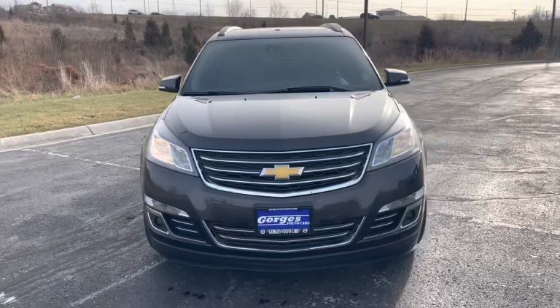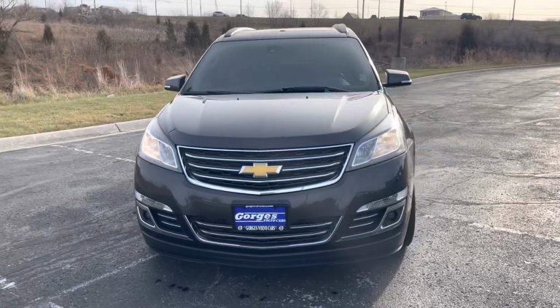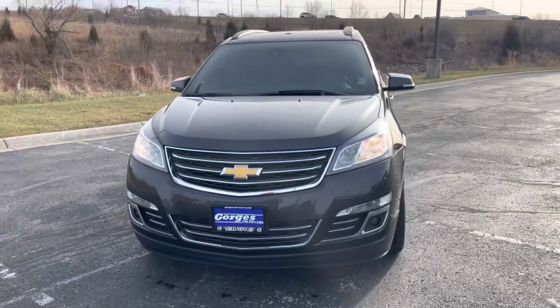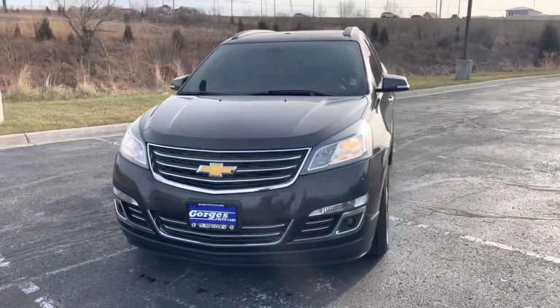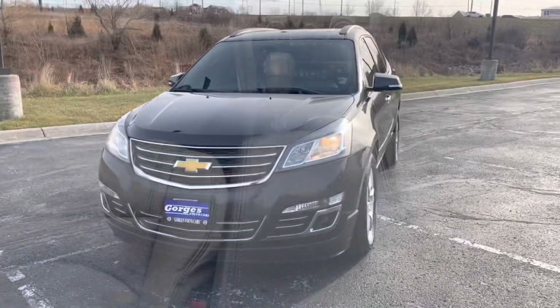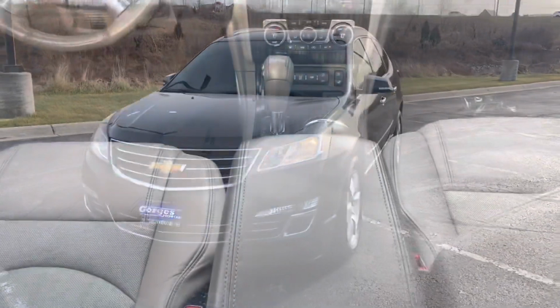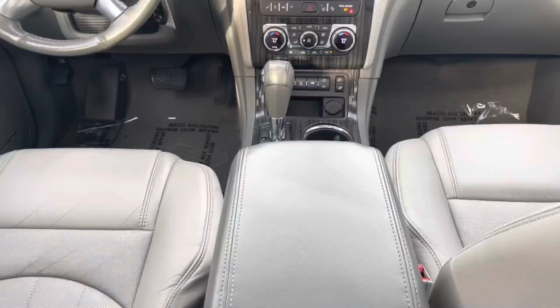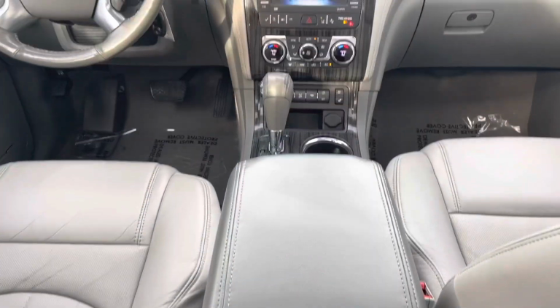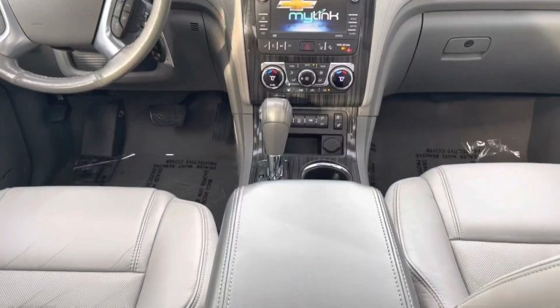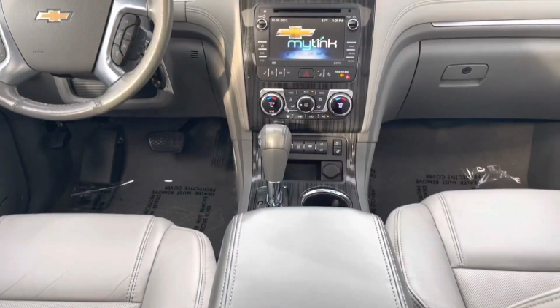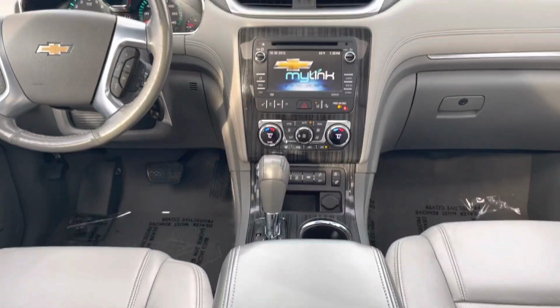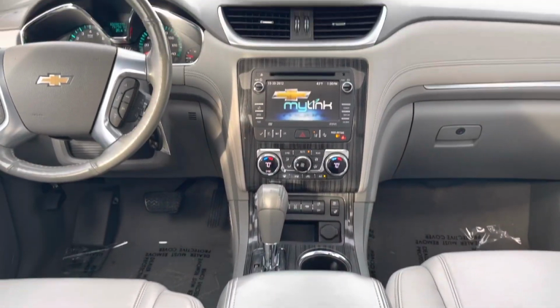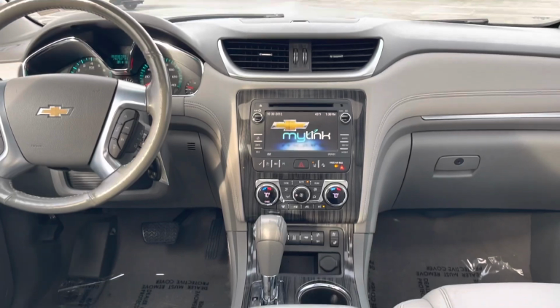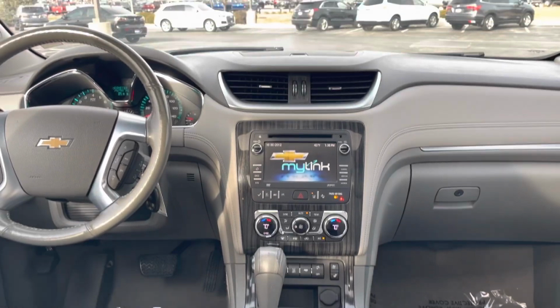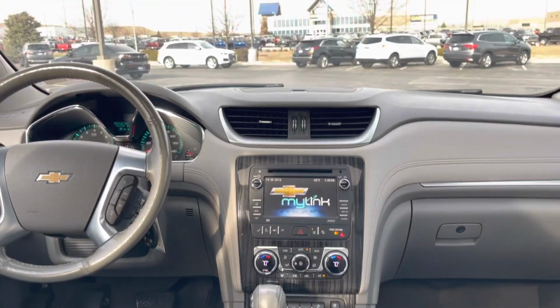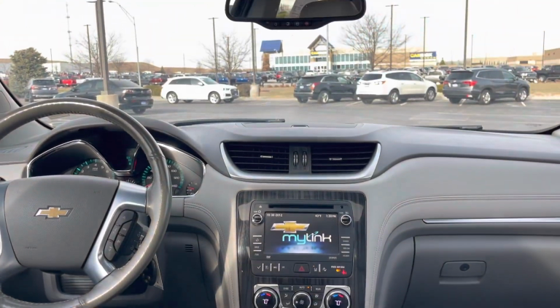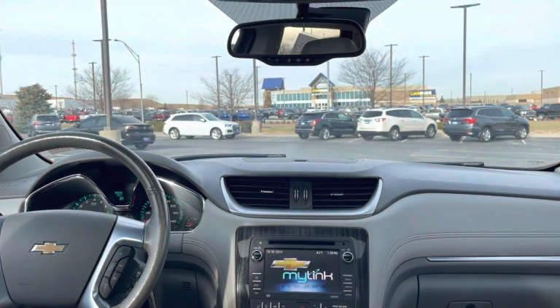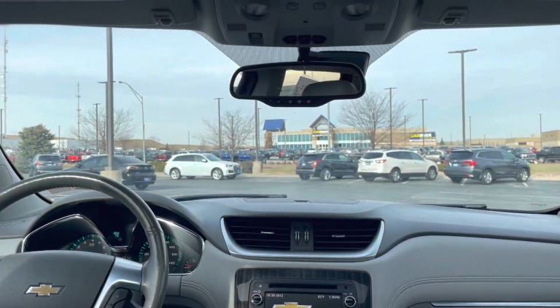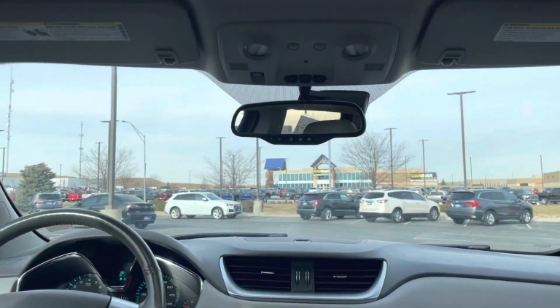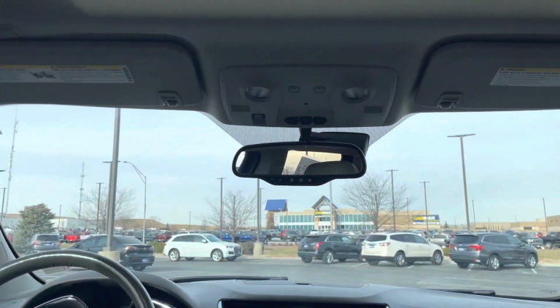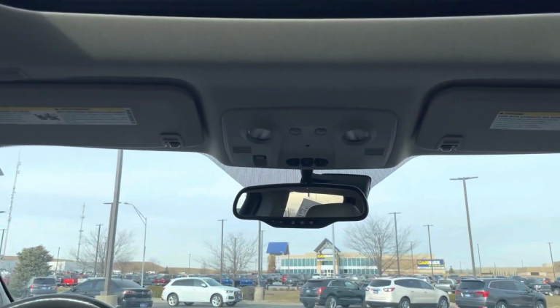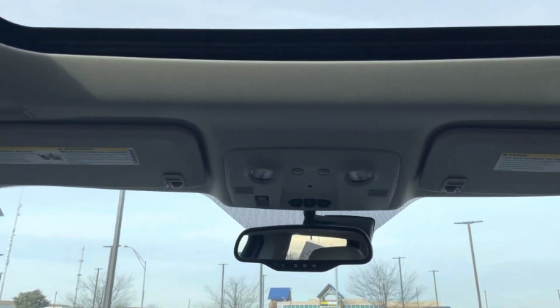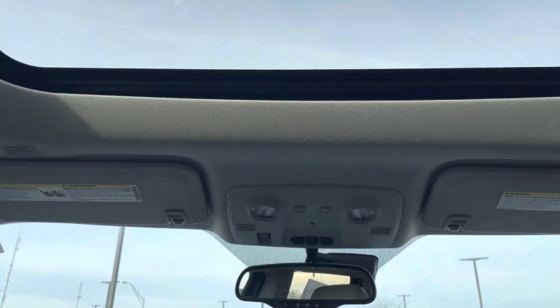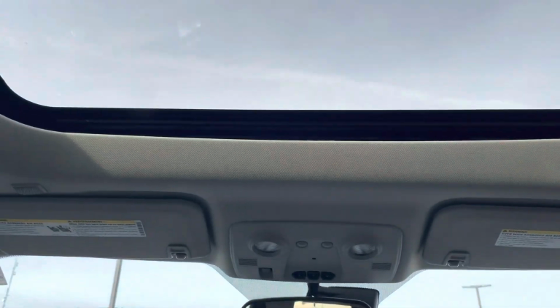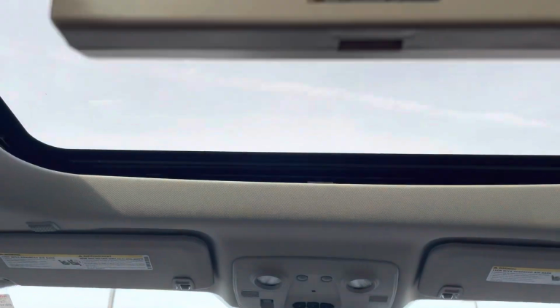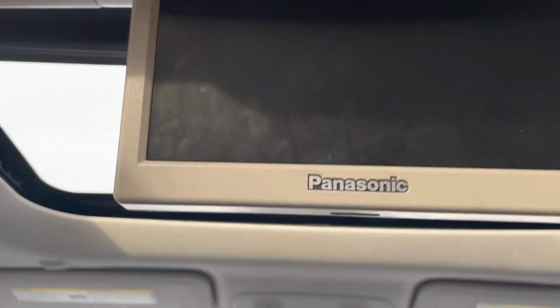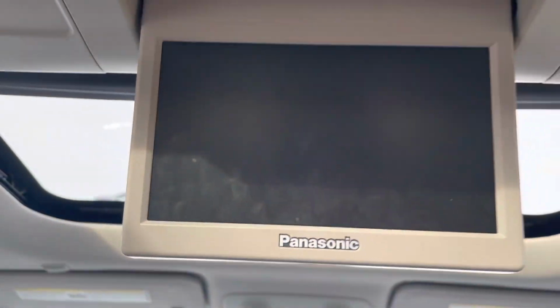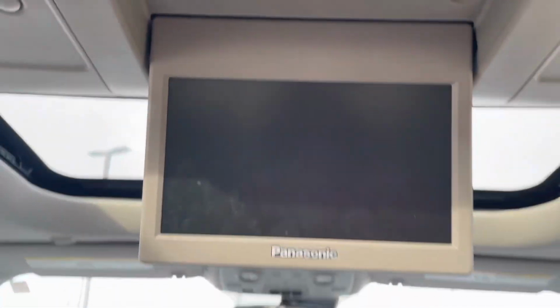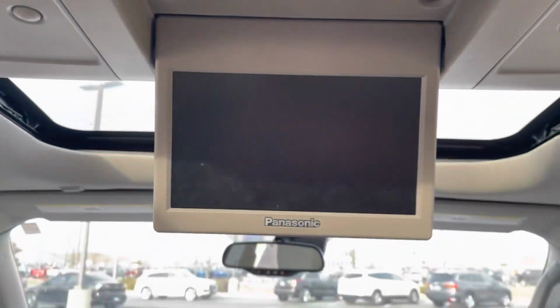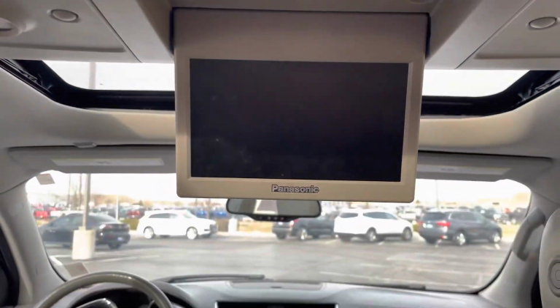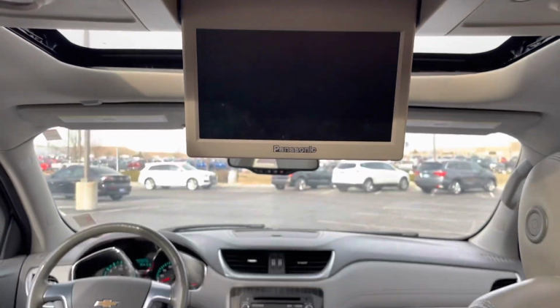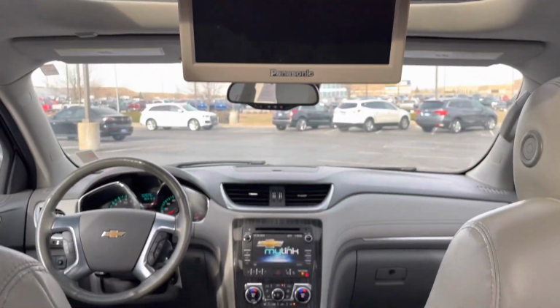It also has safety systems such as your backup camera, blind spot, and collision avoidance. It does also have the power tailgate and bucket seats, which makes it extremely convenient and easy to get to the third row.